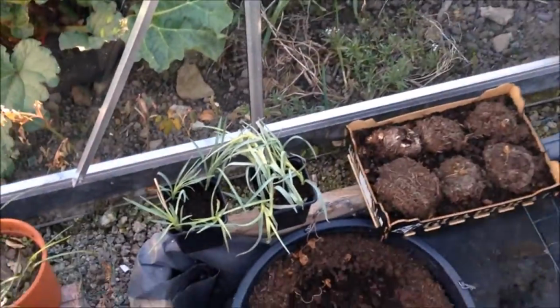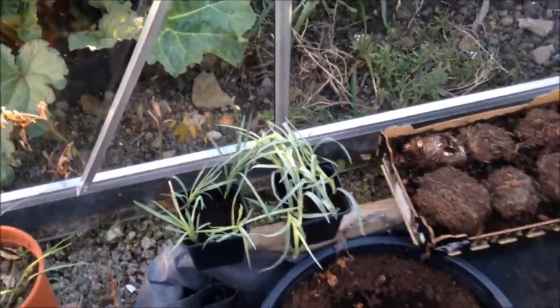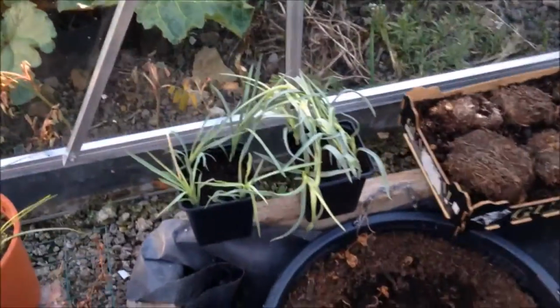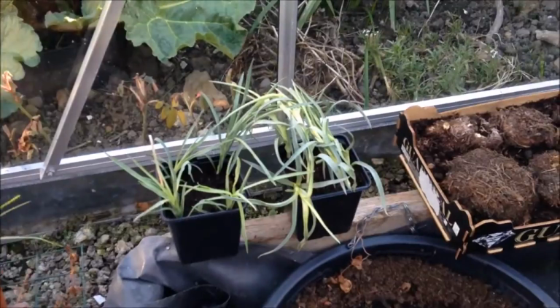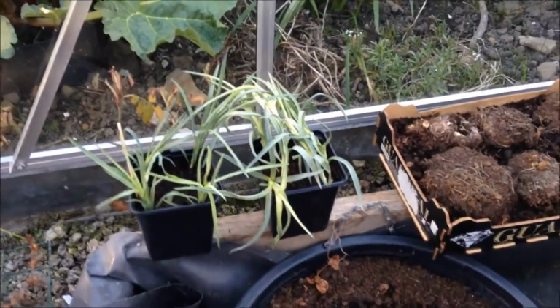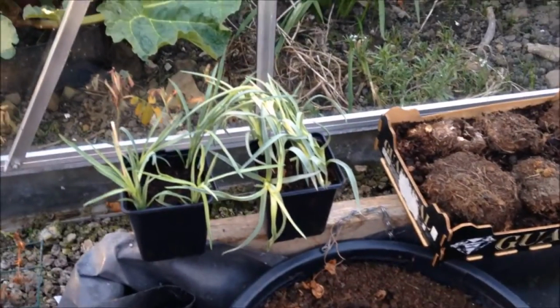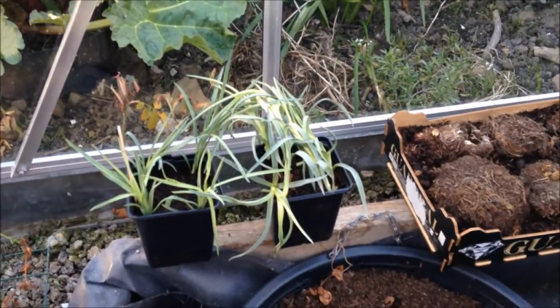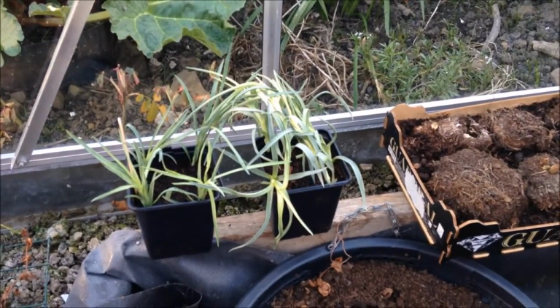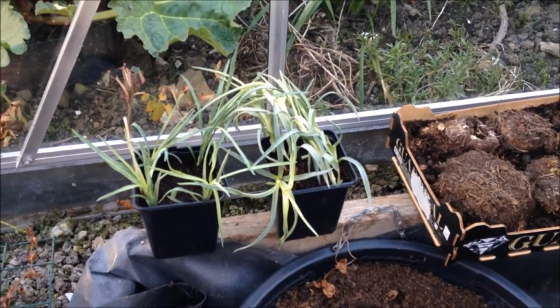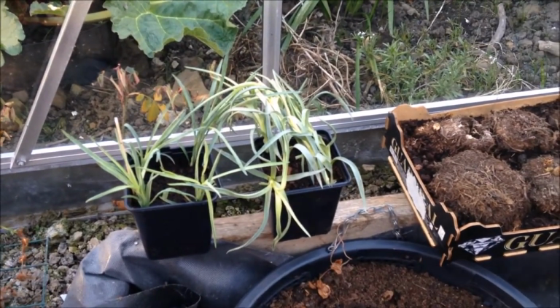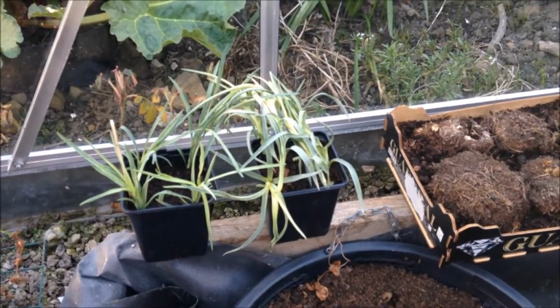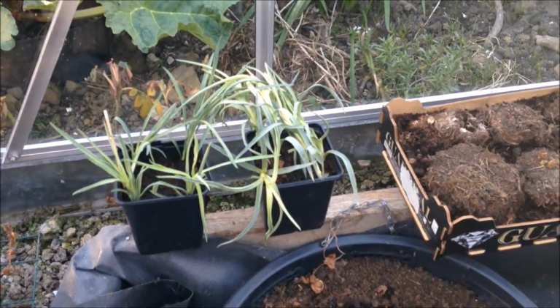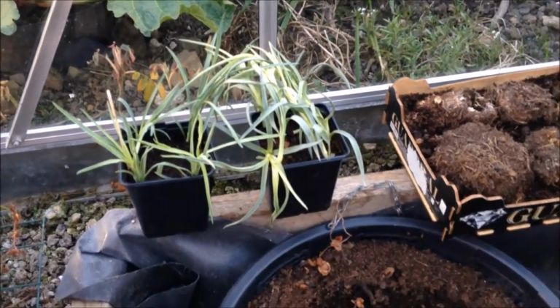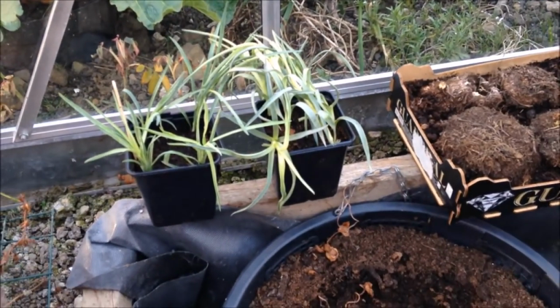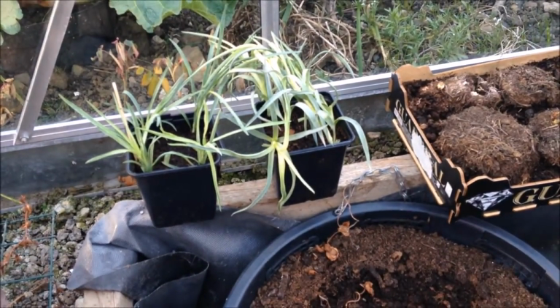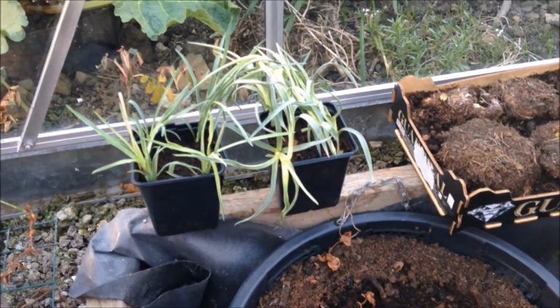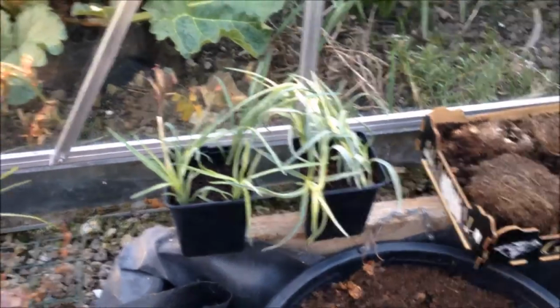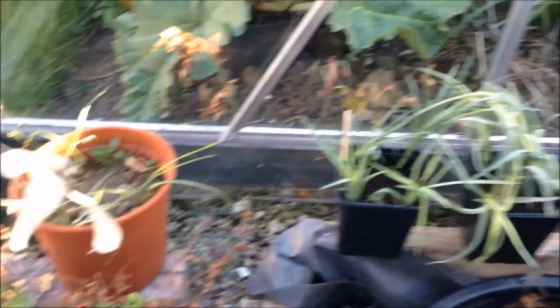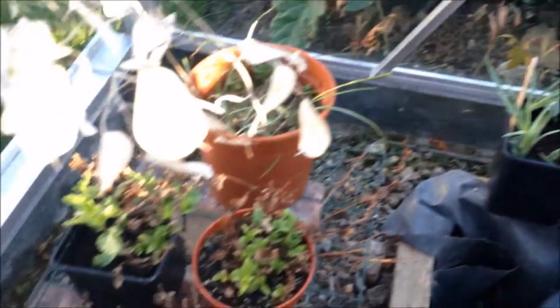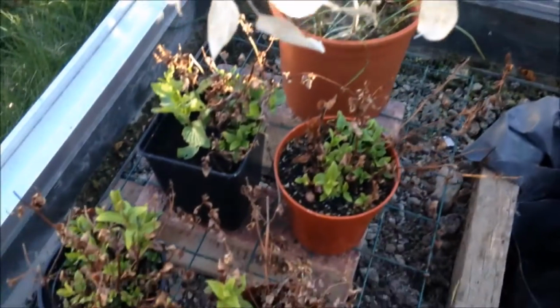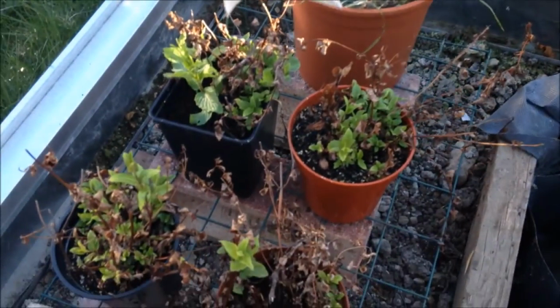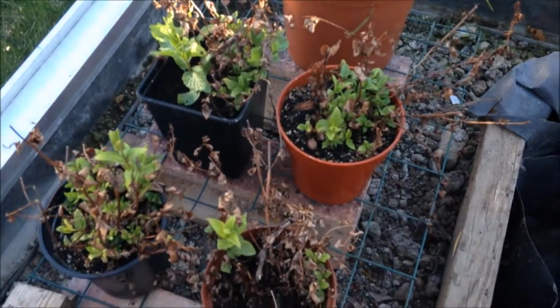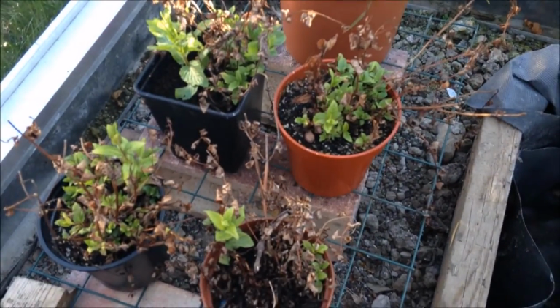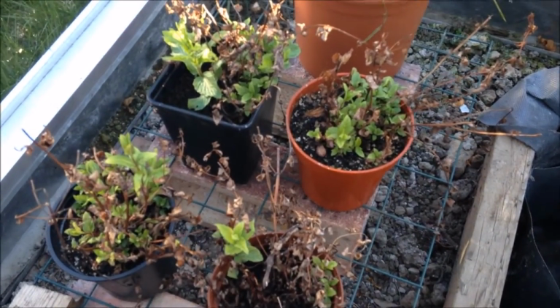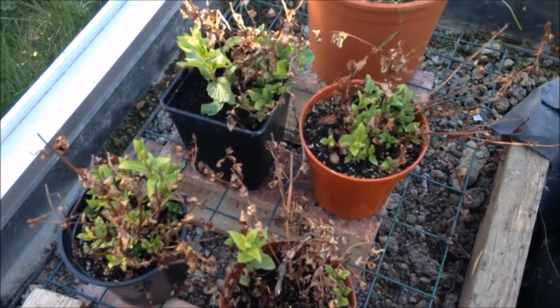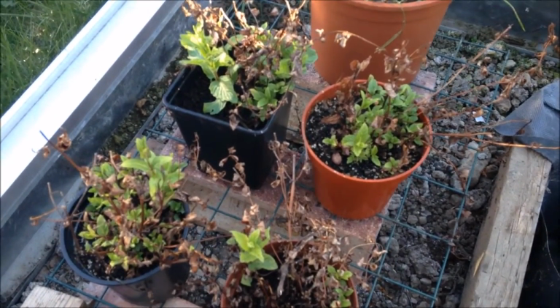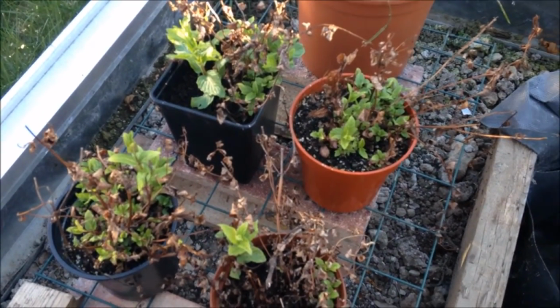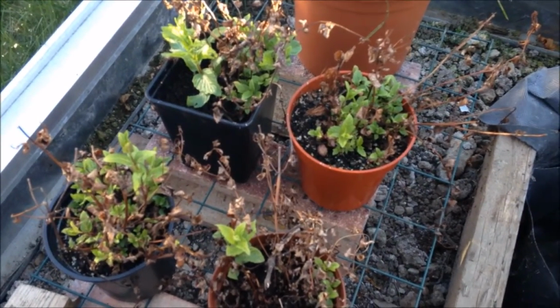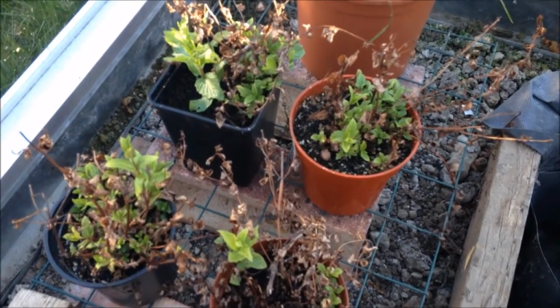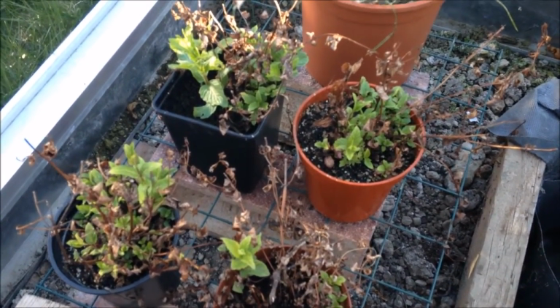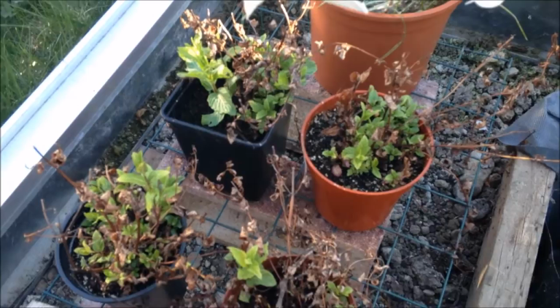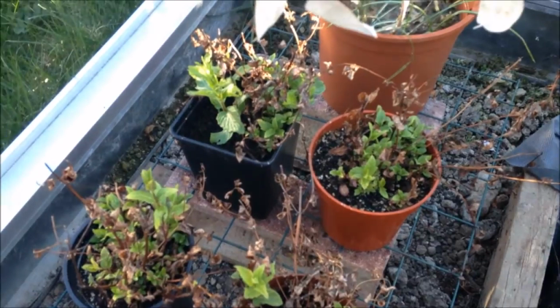Some cuttings — carnations. They're rooted now, you can see how they progress. And the mint bursting back into growth. I do like this time of year.